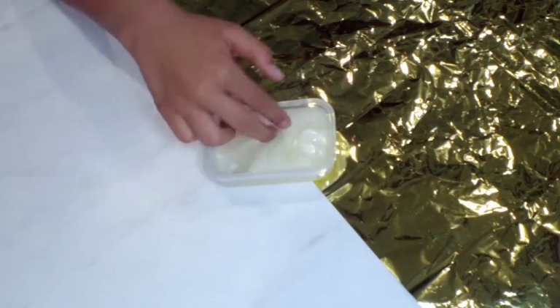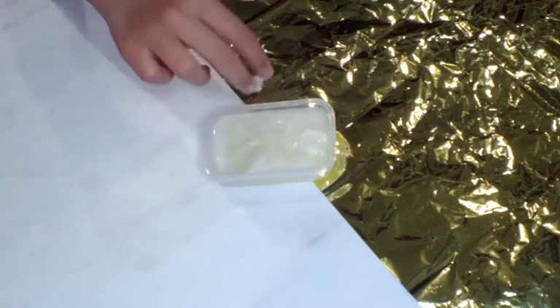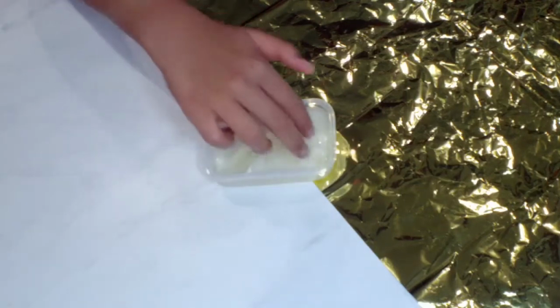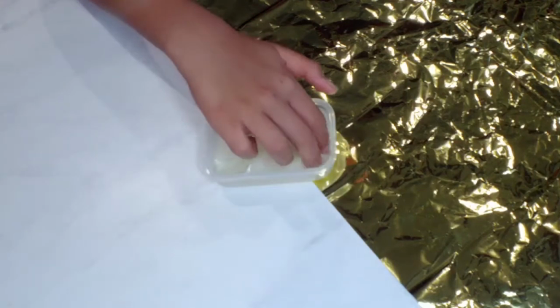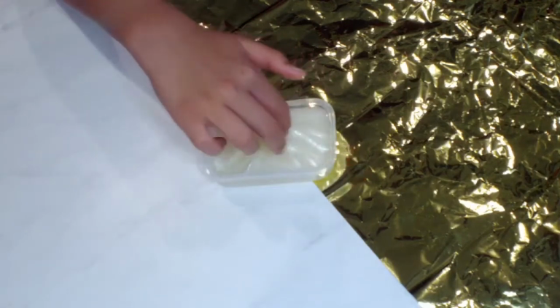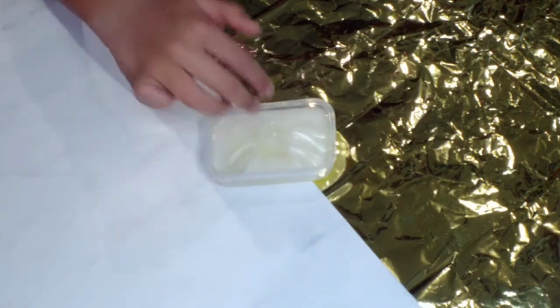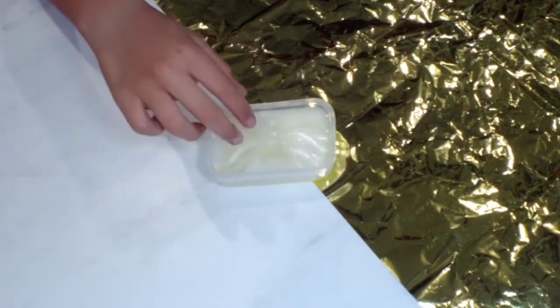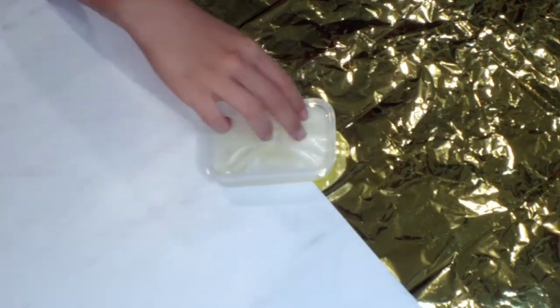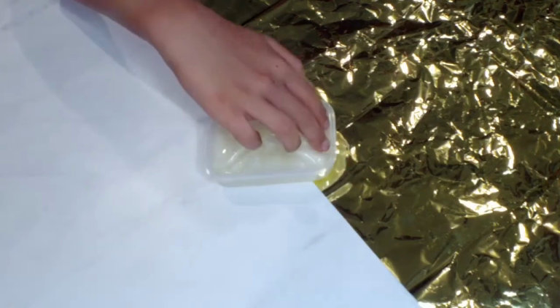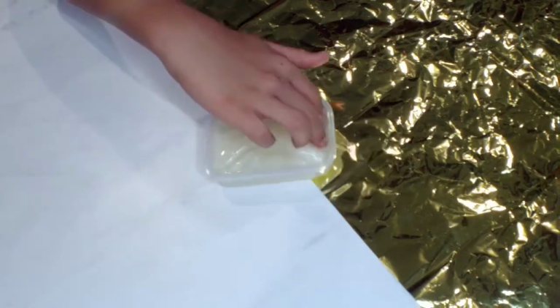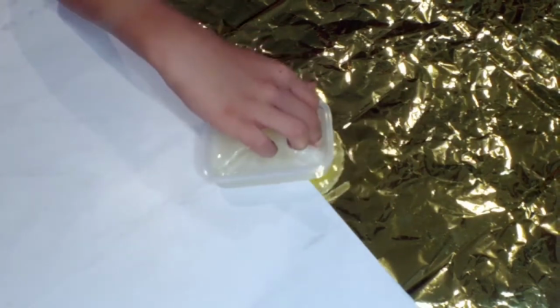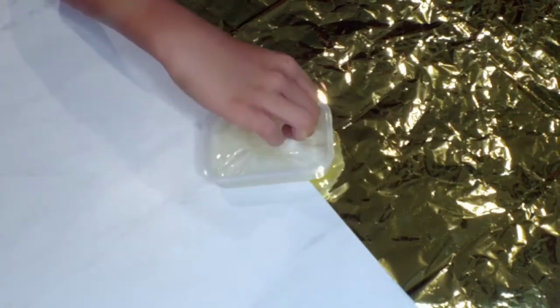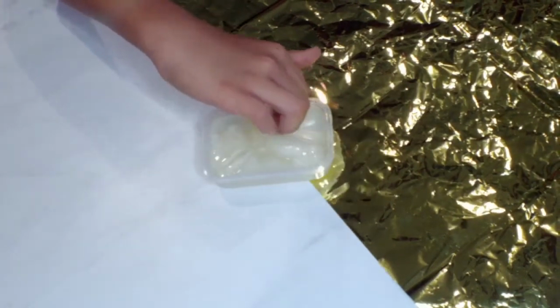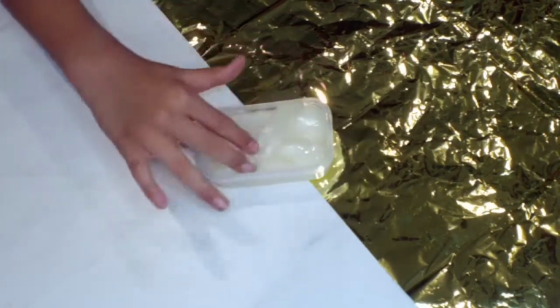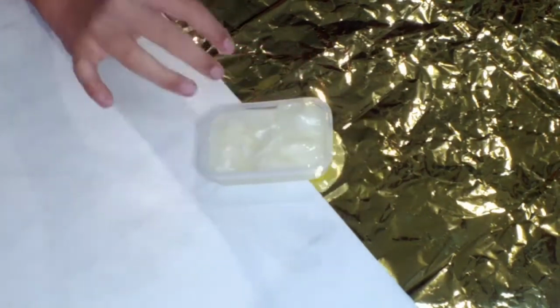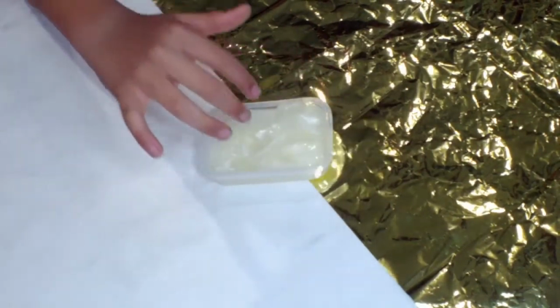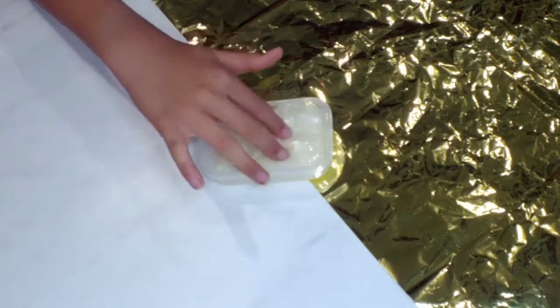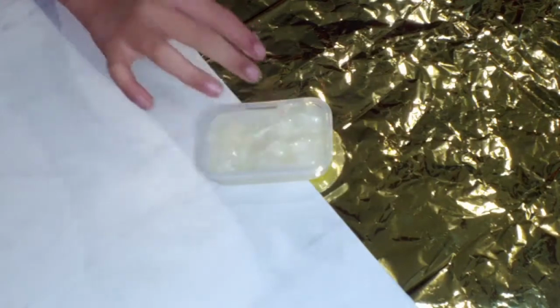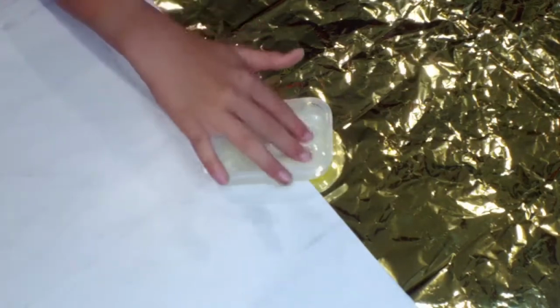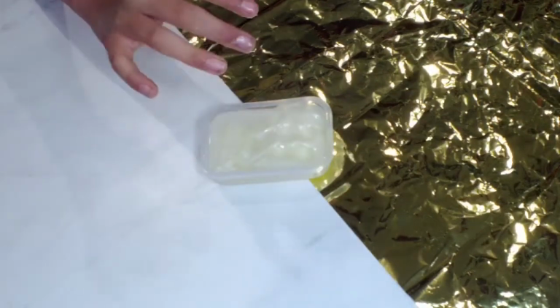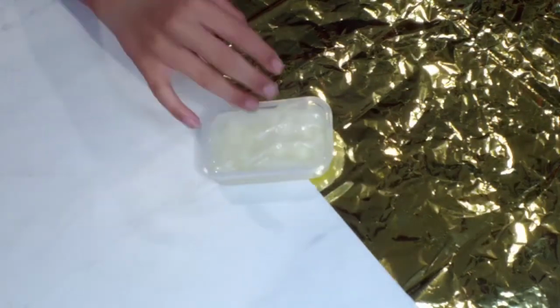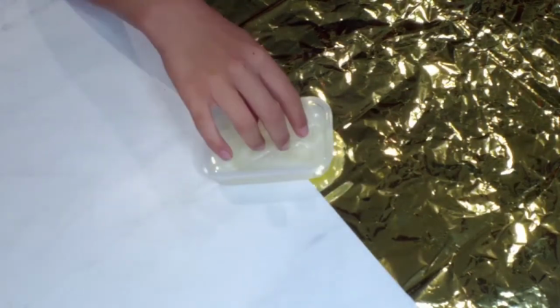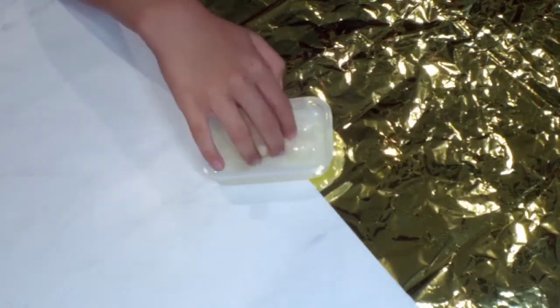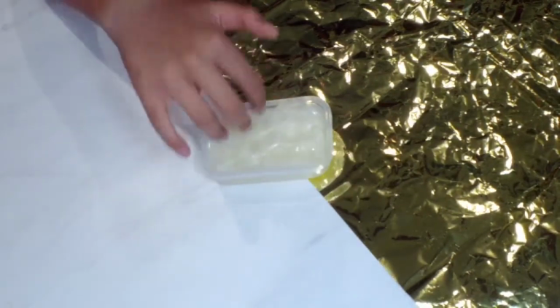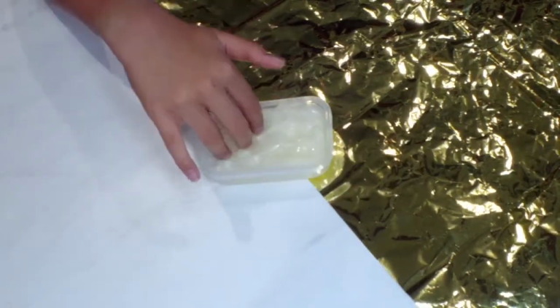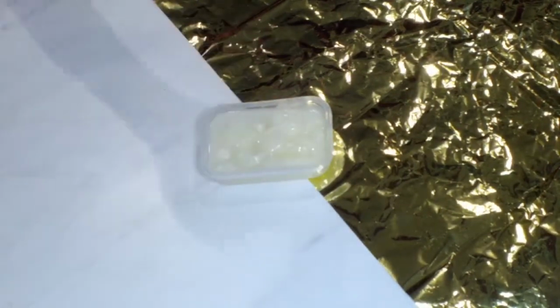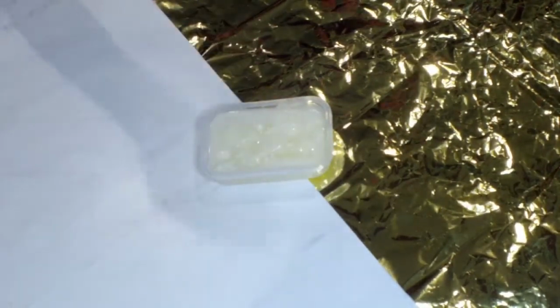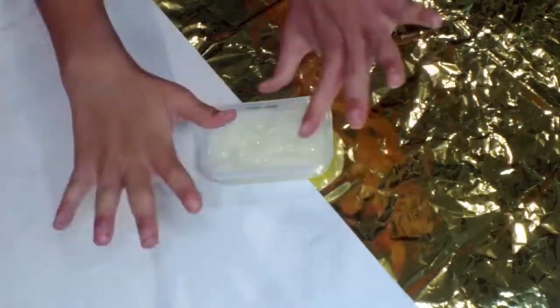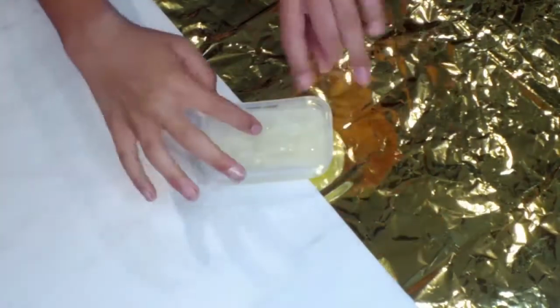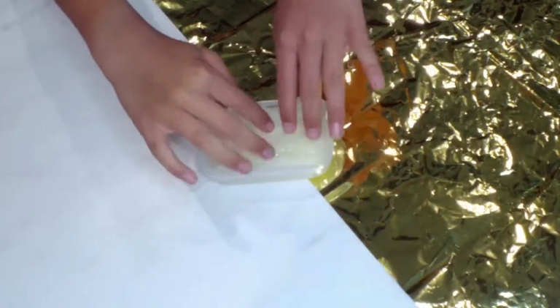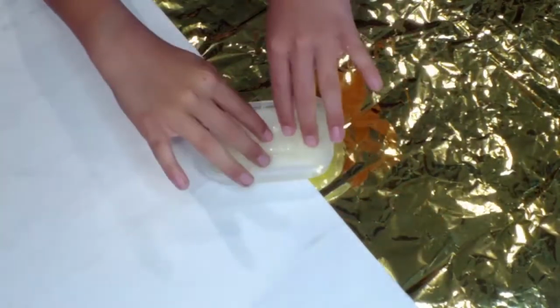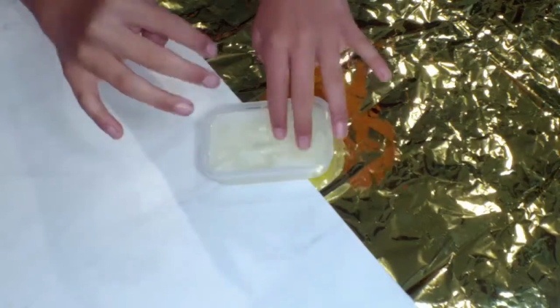I found out right before I made this voiceover that if you add a thin layer of water on top, it actually makes it extra thick. I have no idea why, but it's super cool.